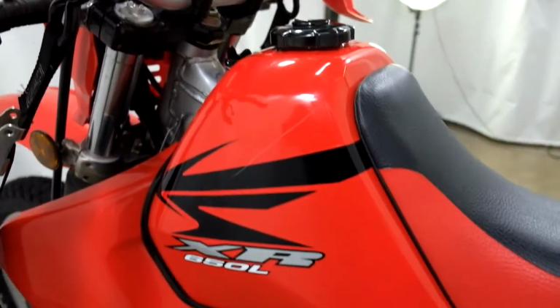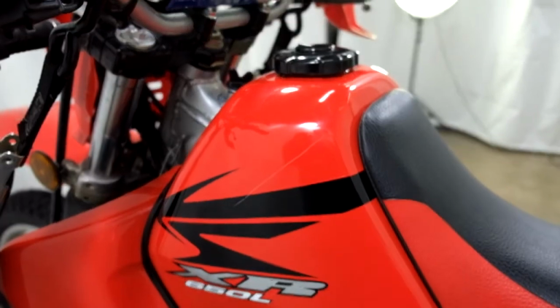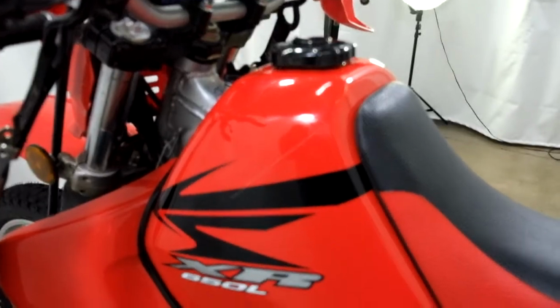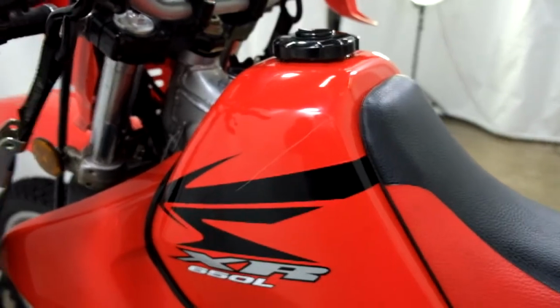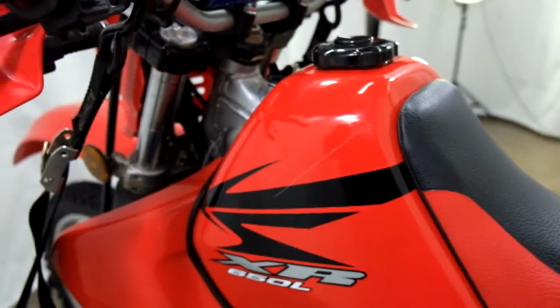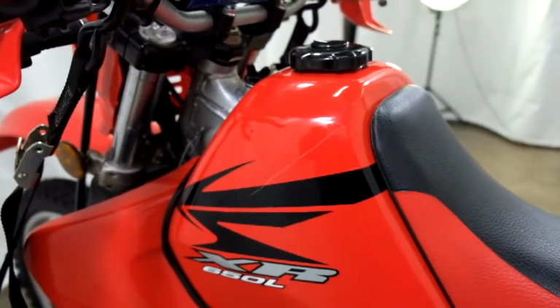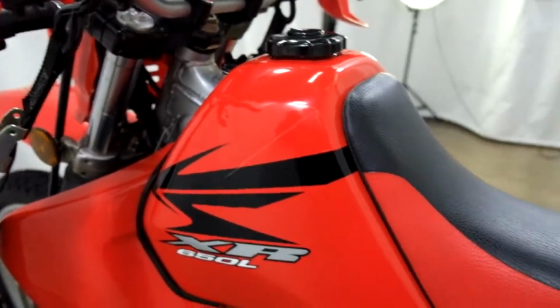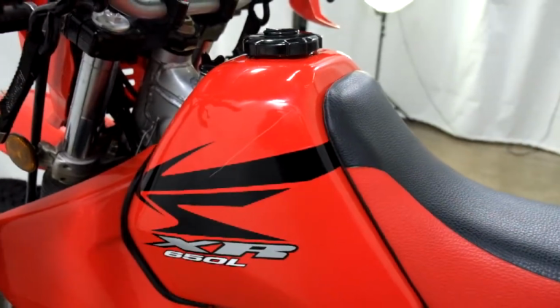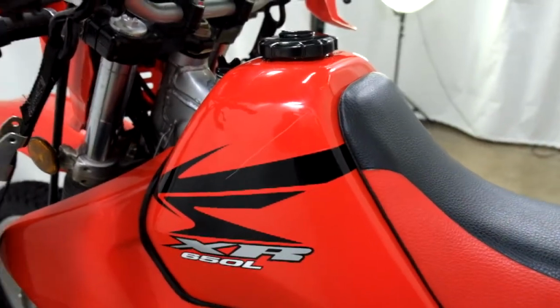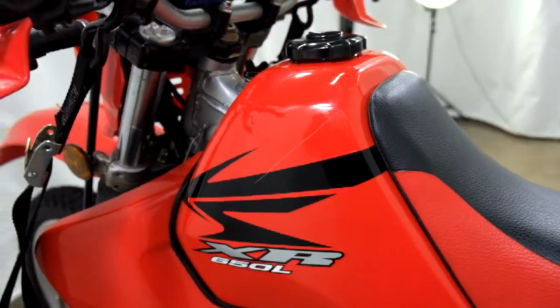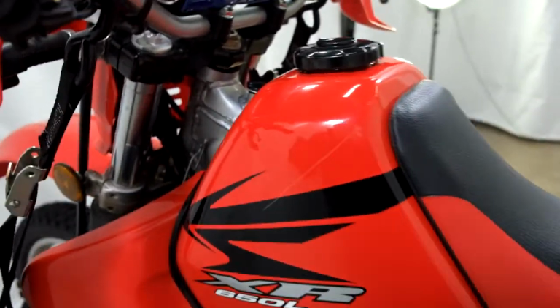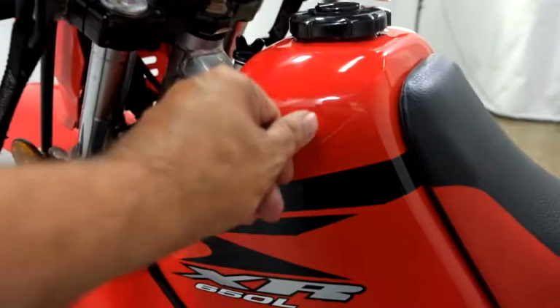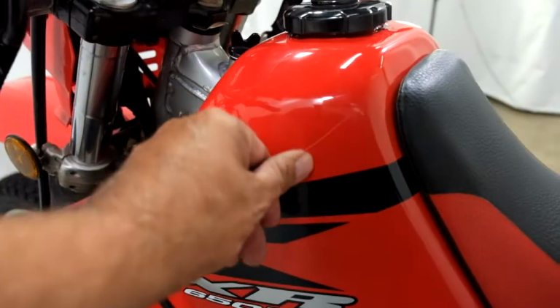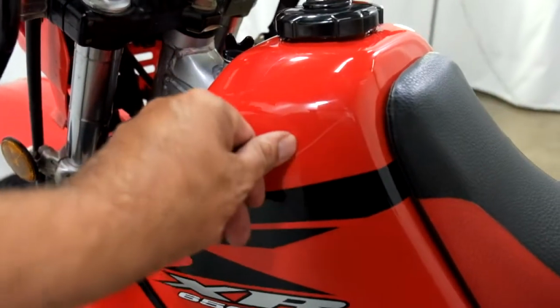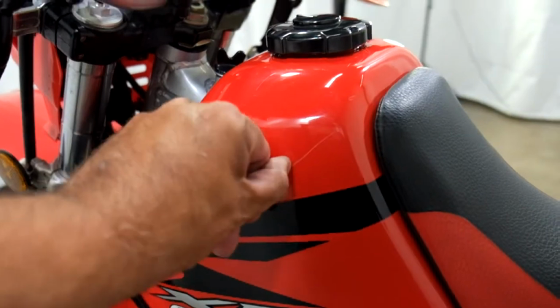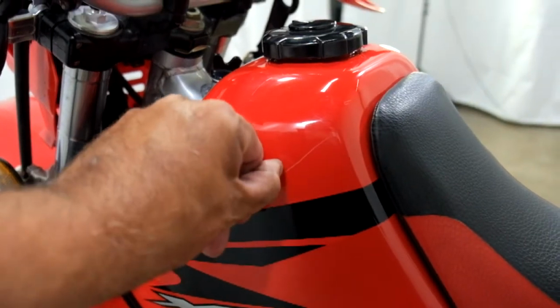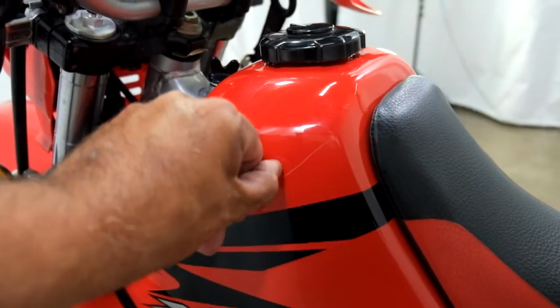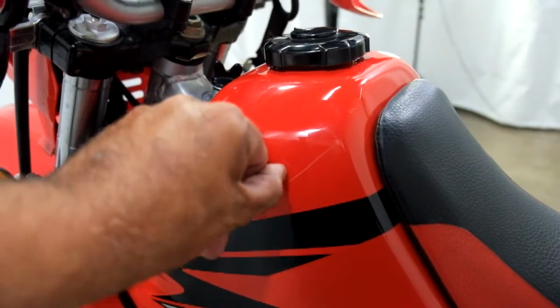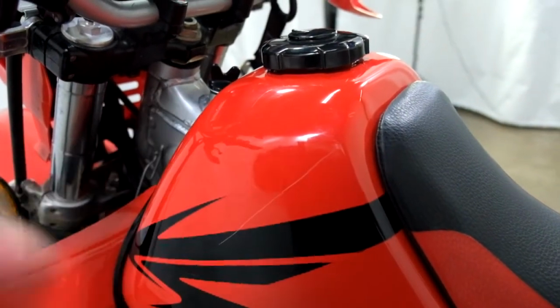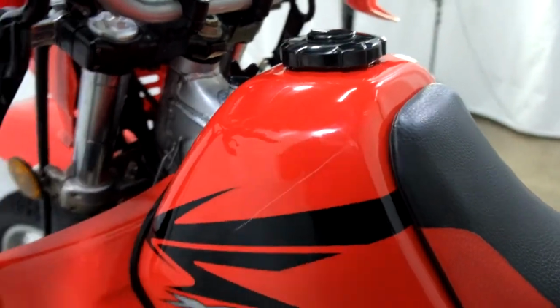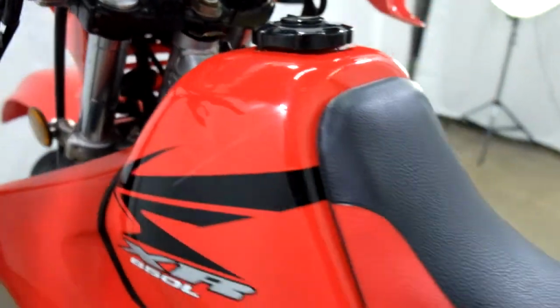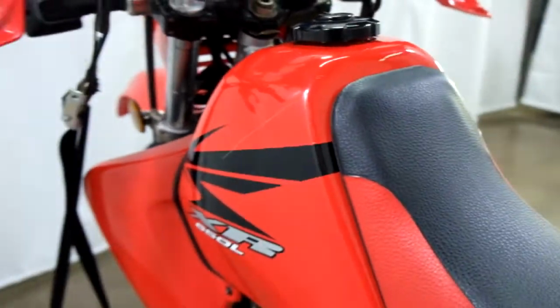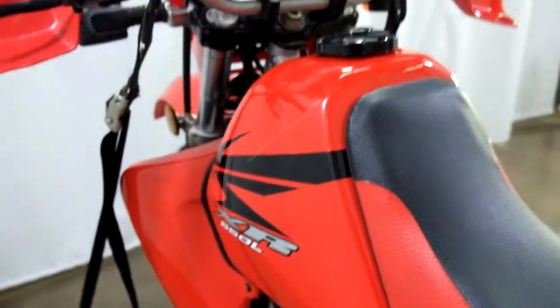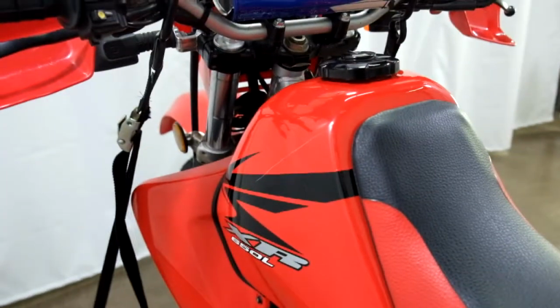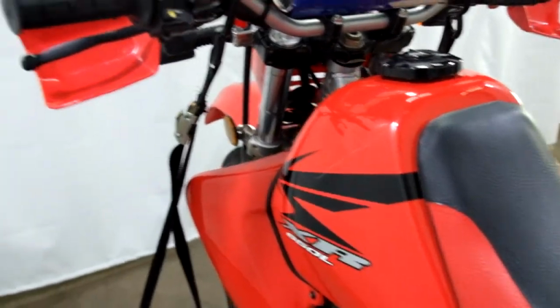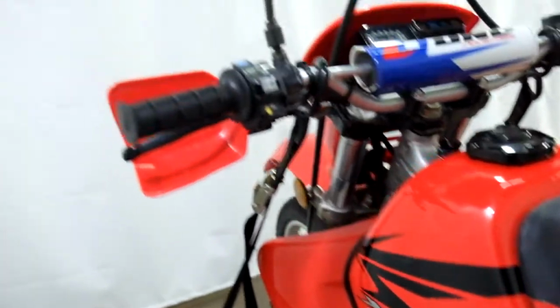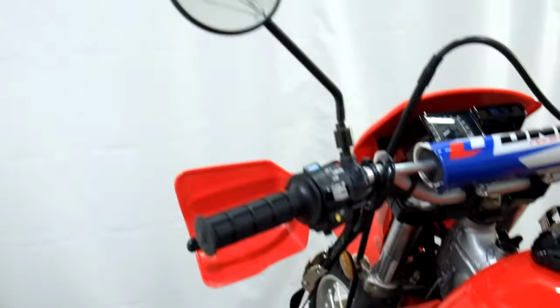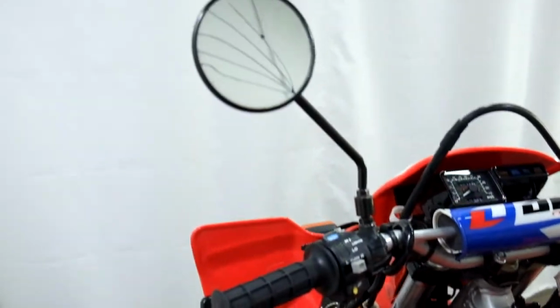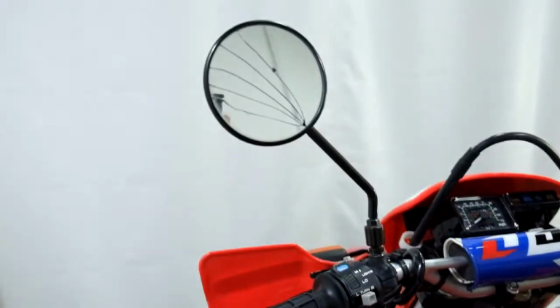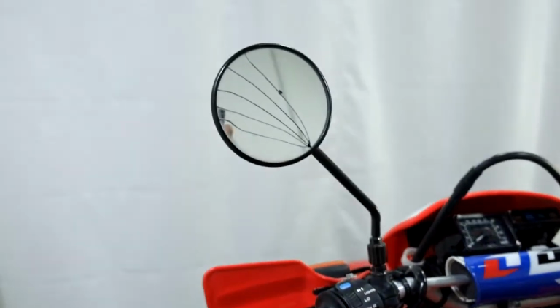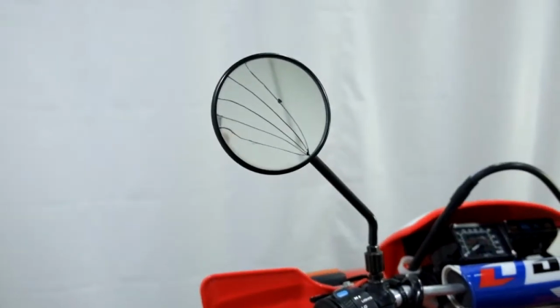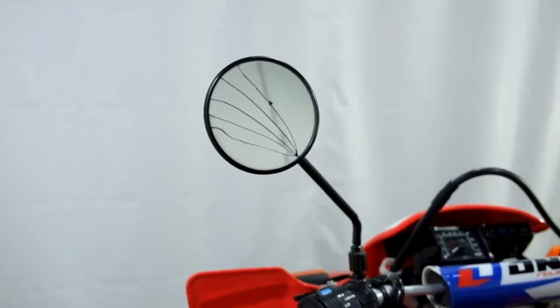There's a fairly decent scratch in the tank. You can kind of feel it a little bit, but it's not horrible. And it looks like they've cracked the mirror.